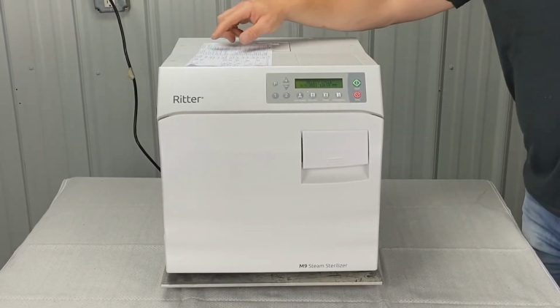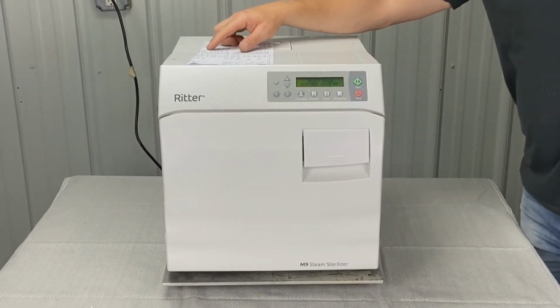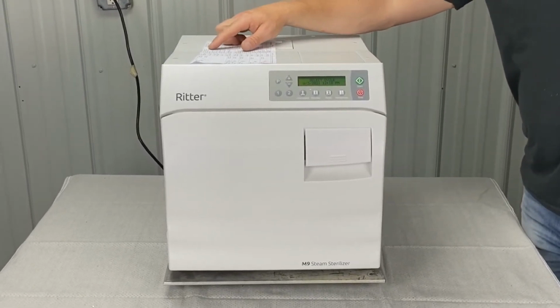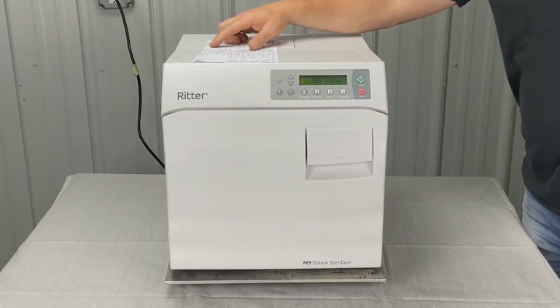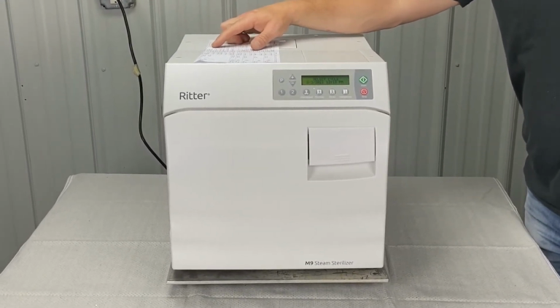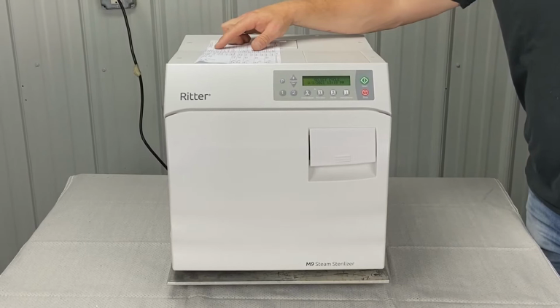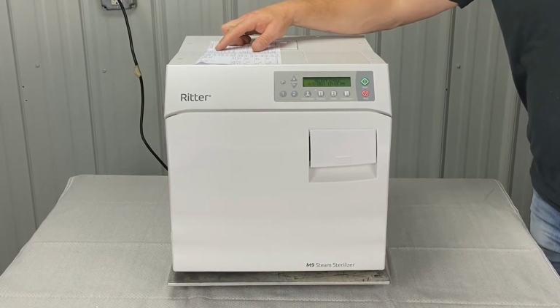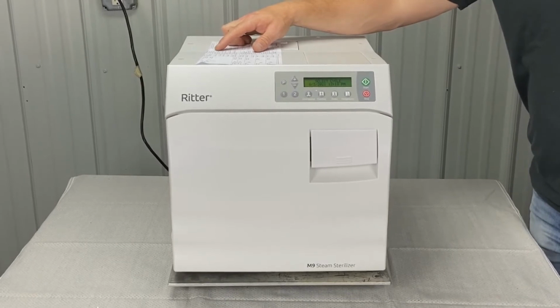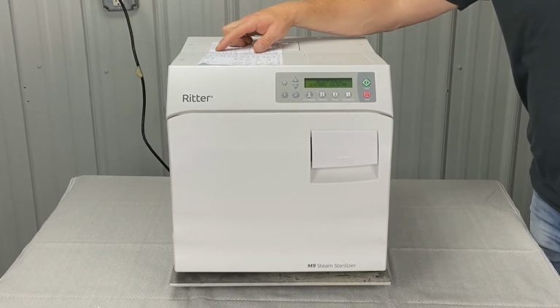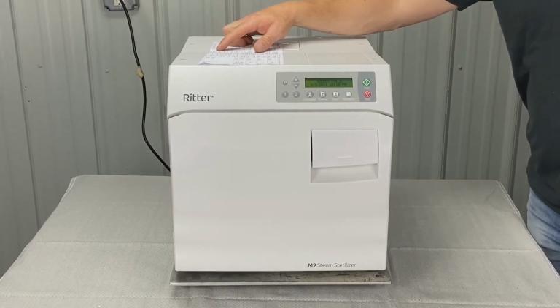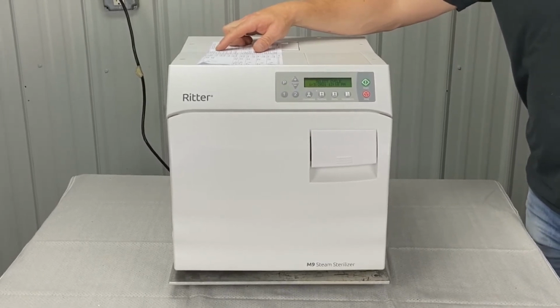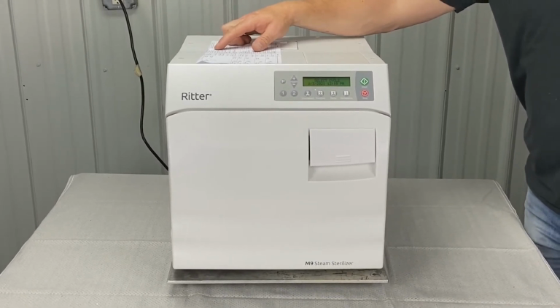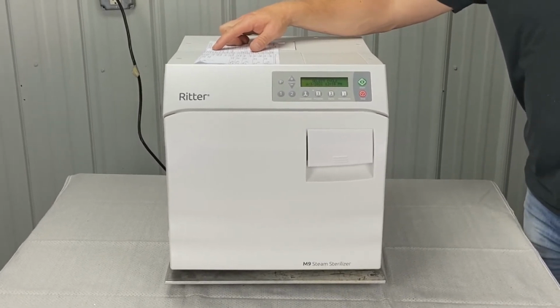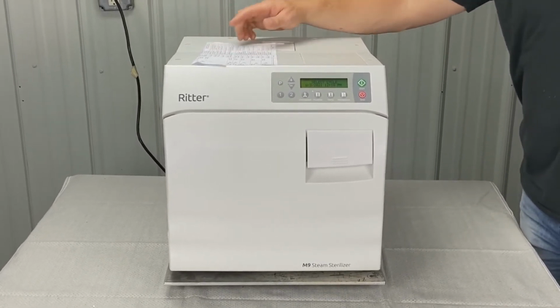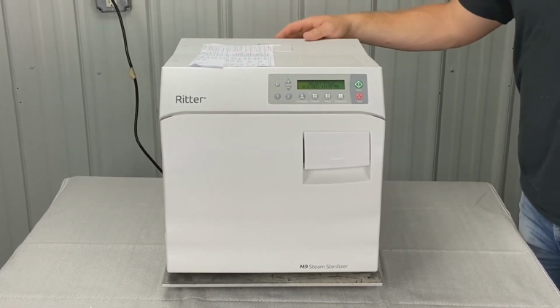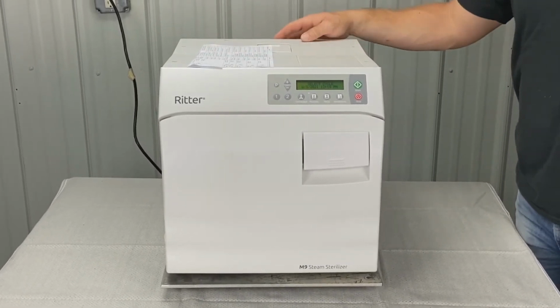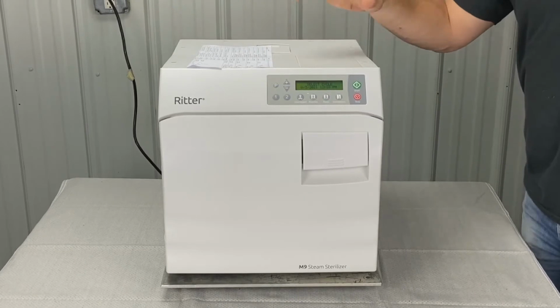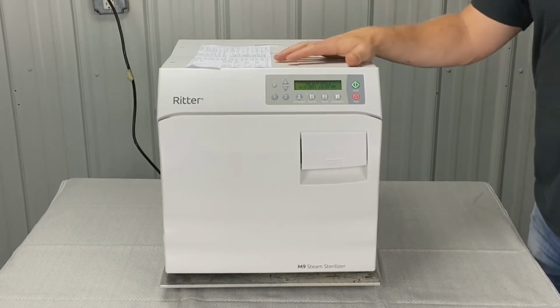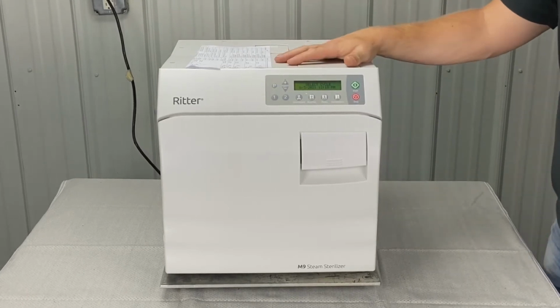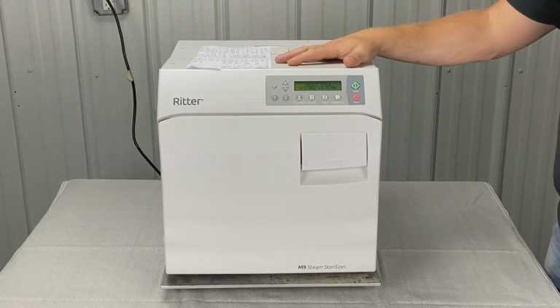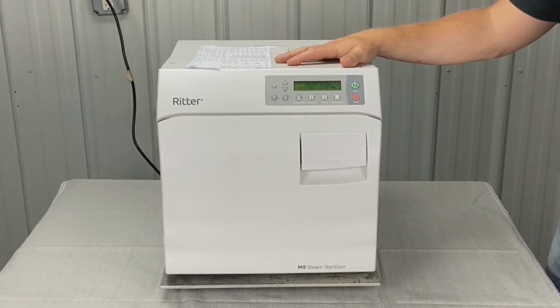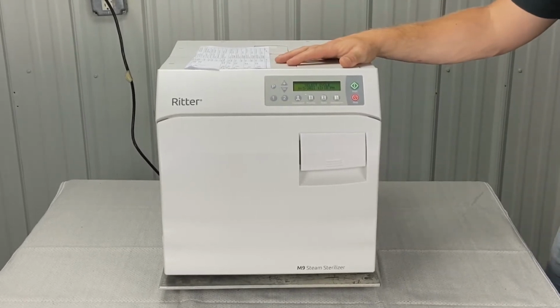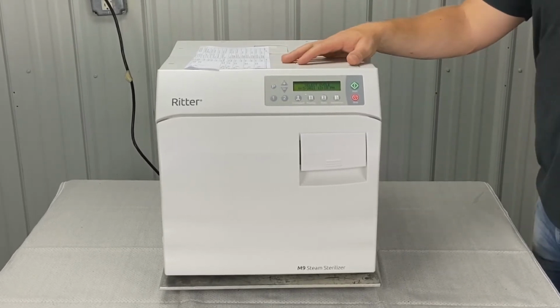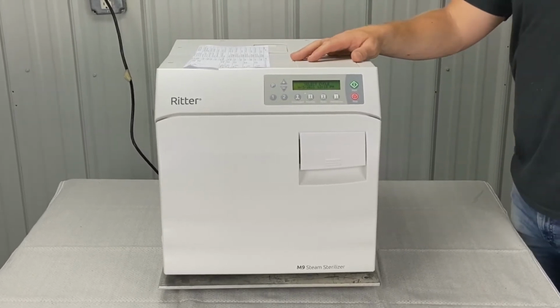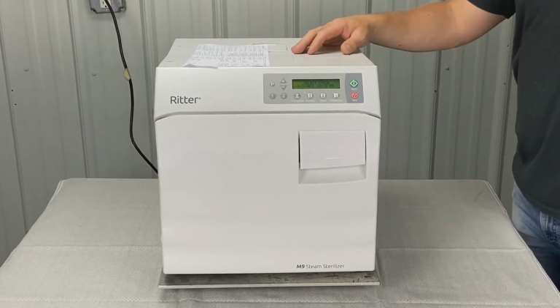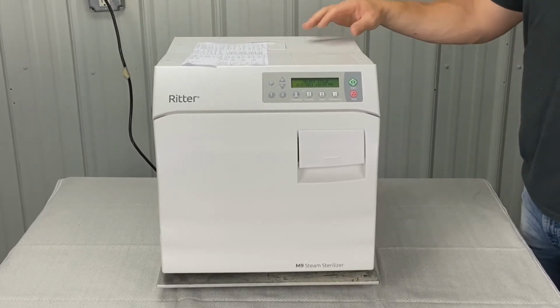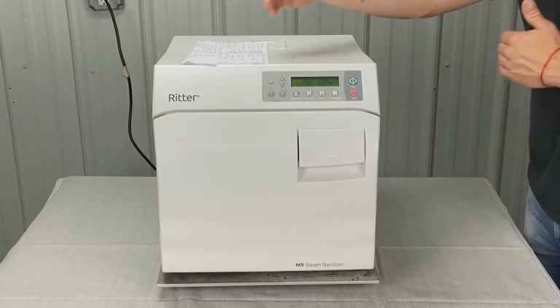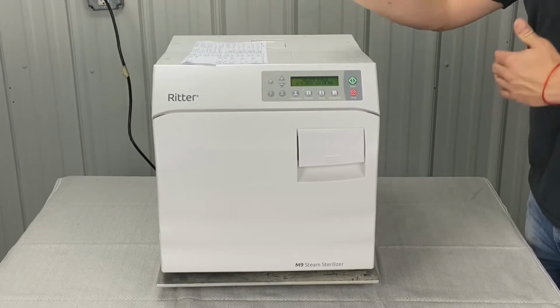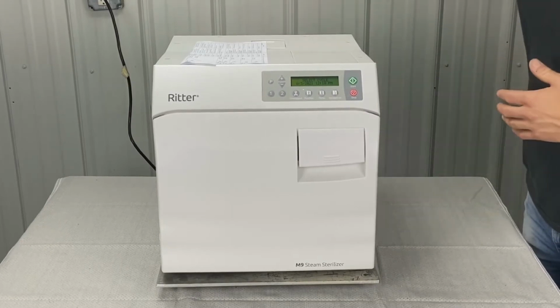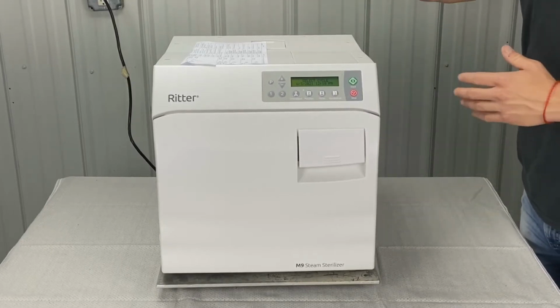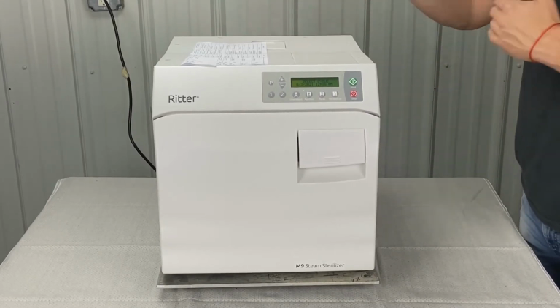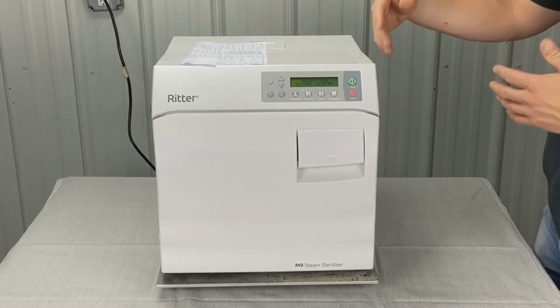We're going to check the power cord connections. A power interruption could be due to an electrical storm, a brownout, etc. If it's not on its own designated outlet, that could also be a problem. If you're running multiple units on the same outlet, that could trip the breaker.